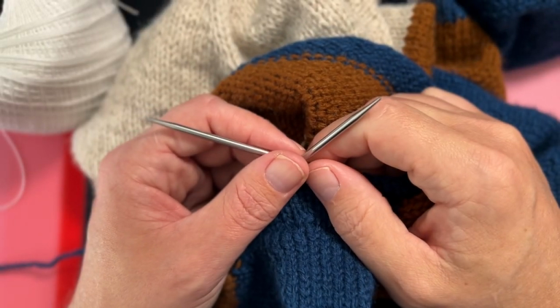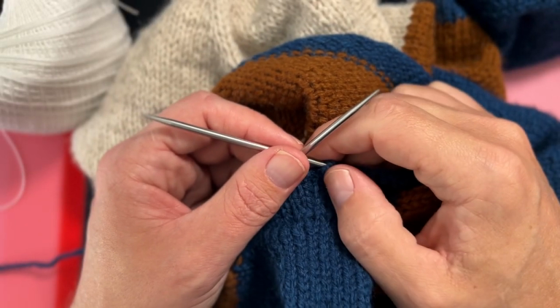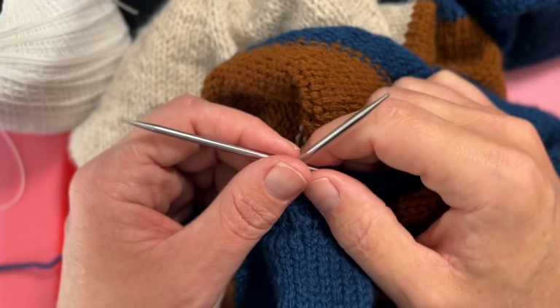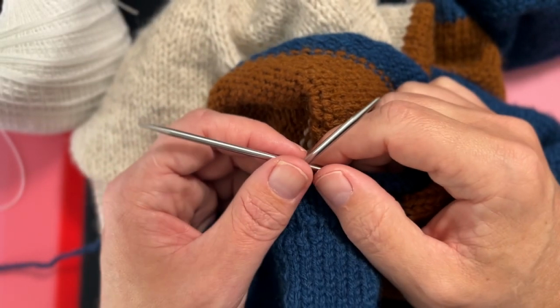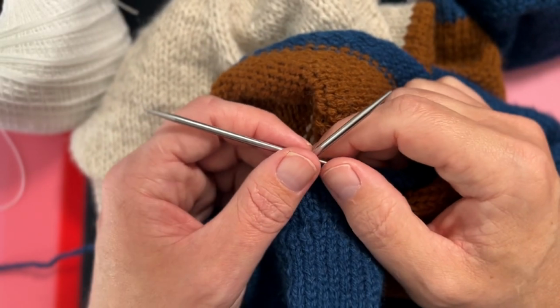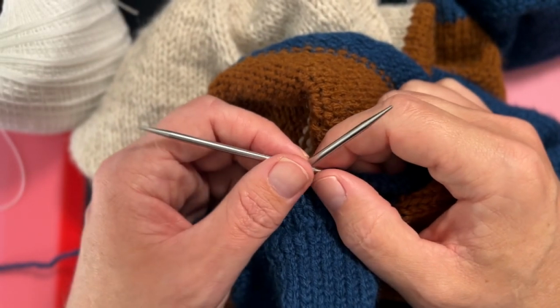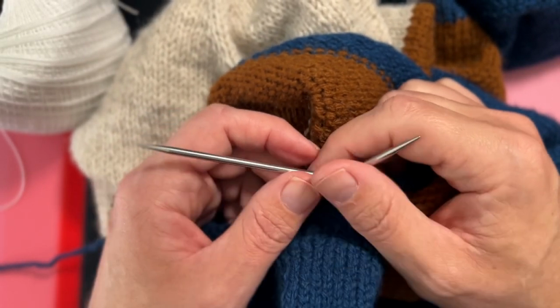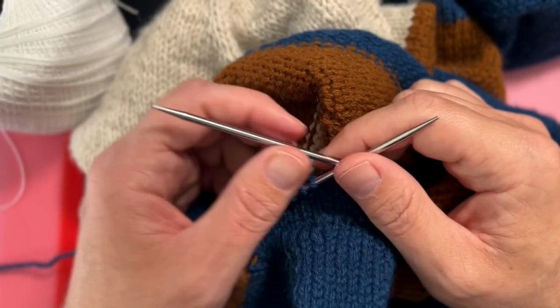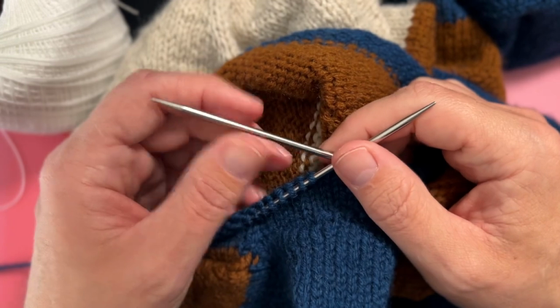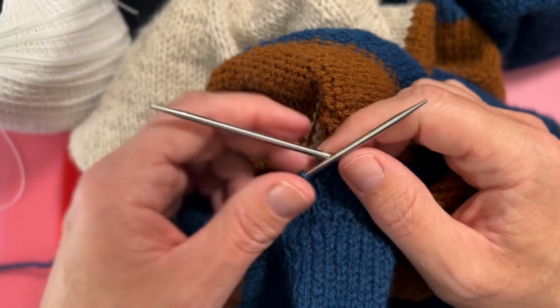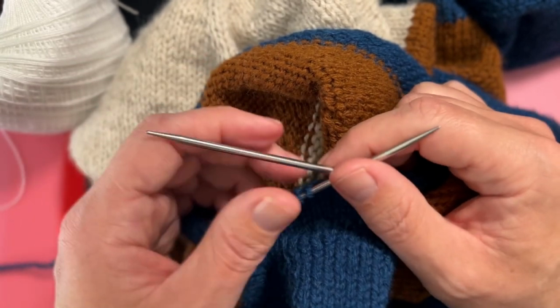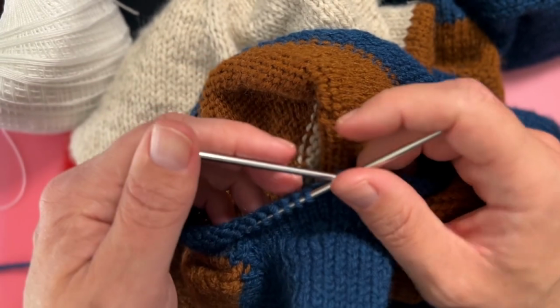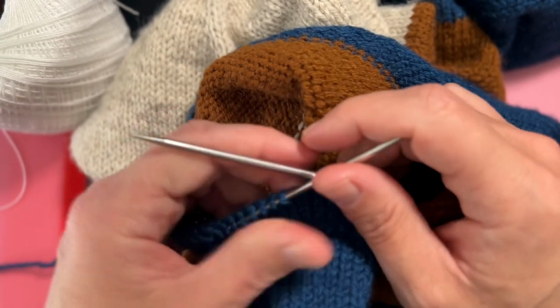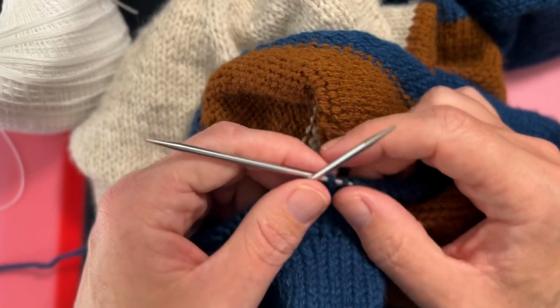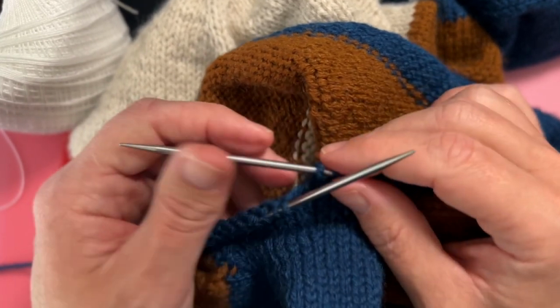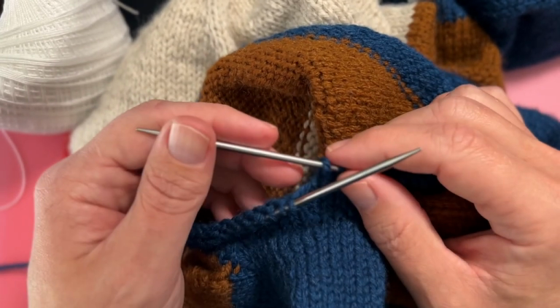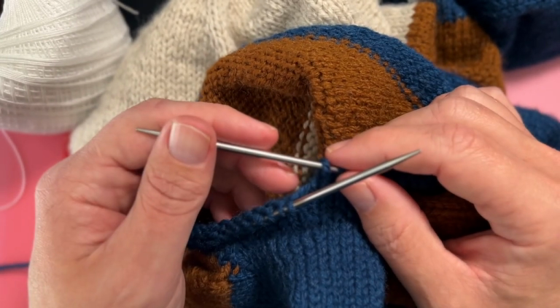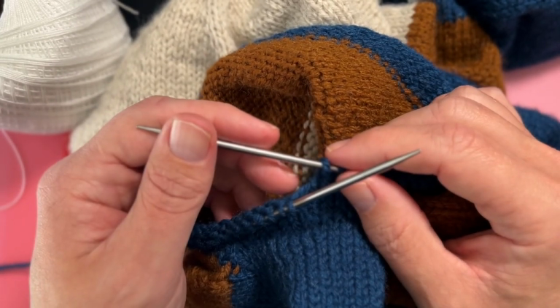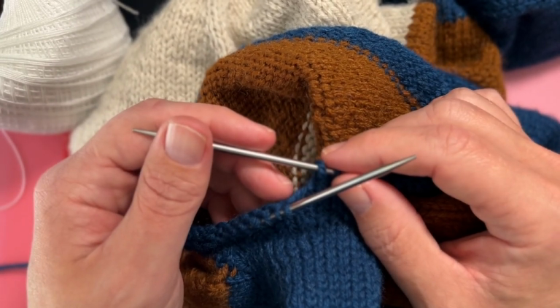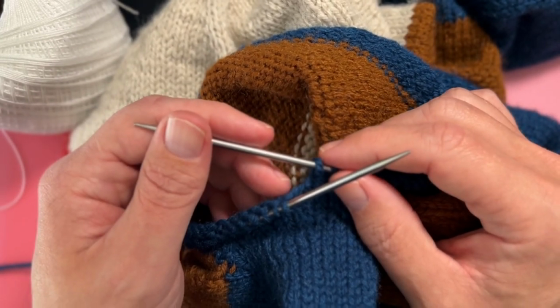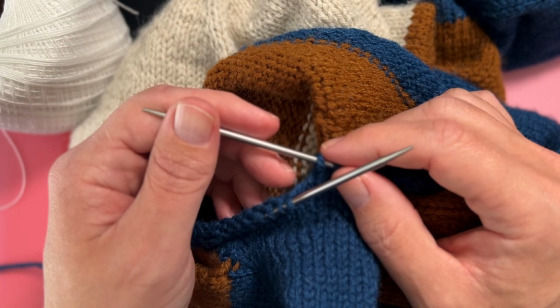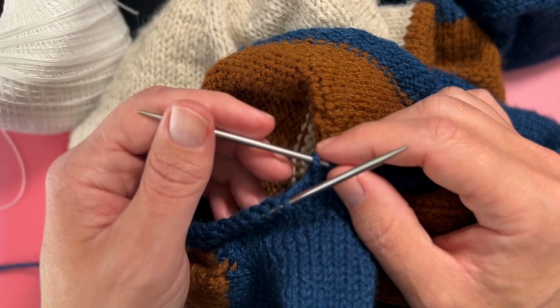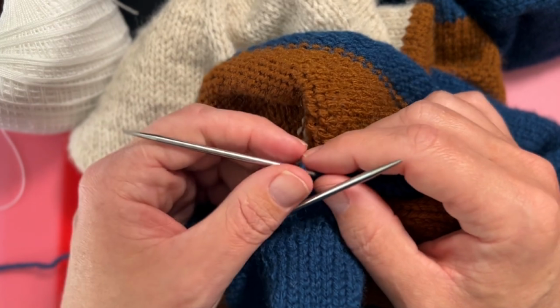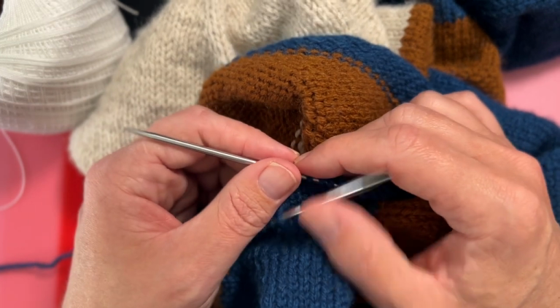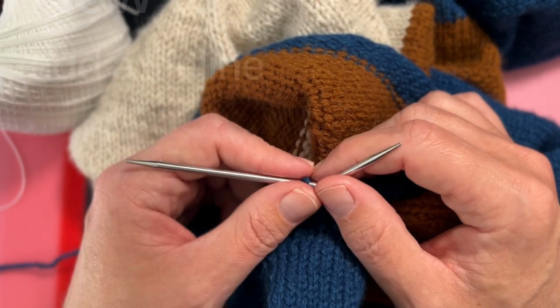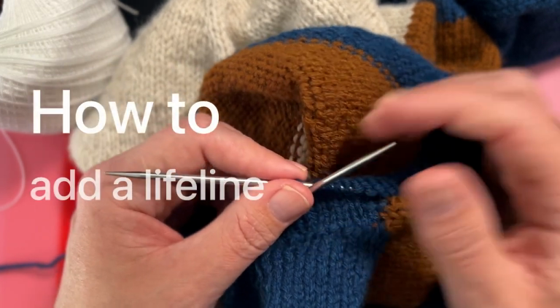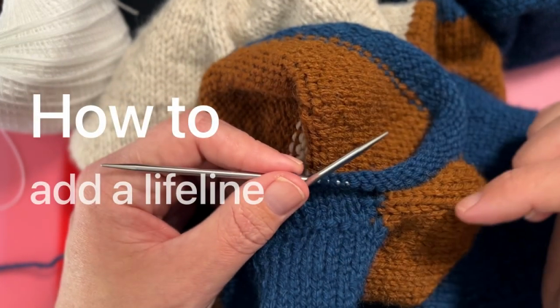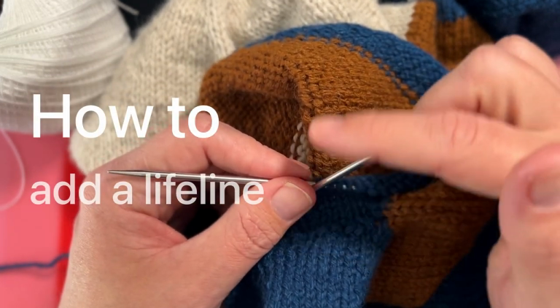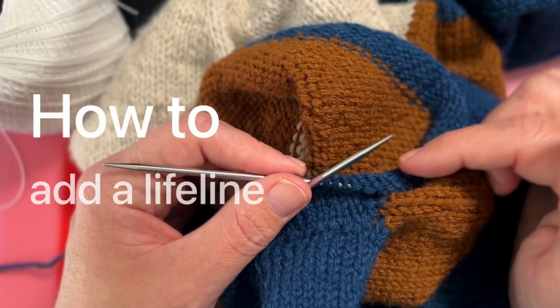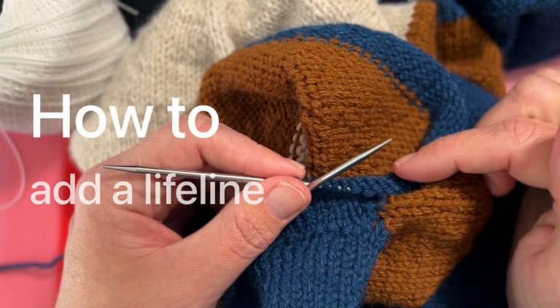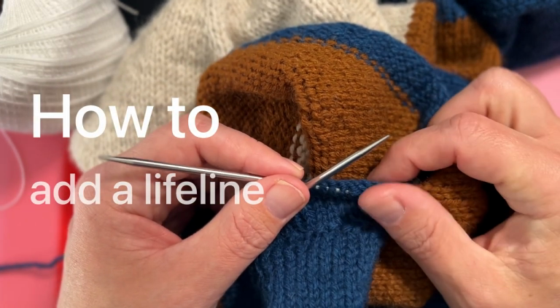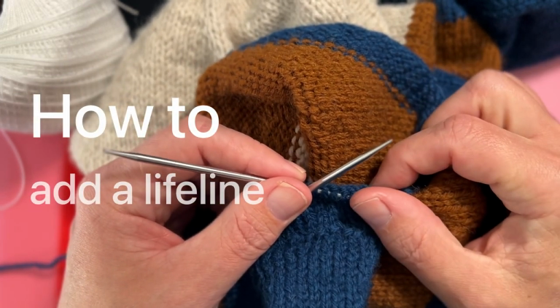Hey everyone, this is Alan. Thanks for joining me today. Today I'm going to talk about something I recently learned that for me has been a lifesaver, and that is how to quickly add a lifeline to your knitting.